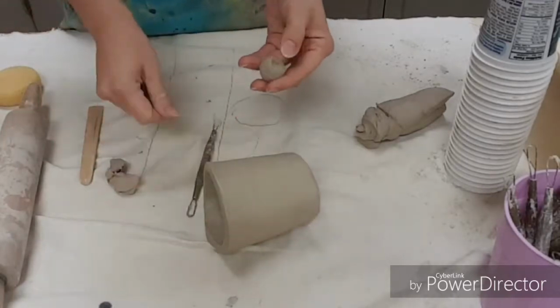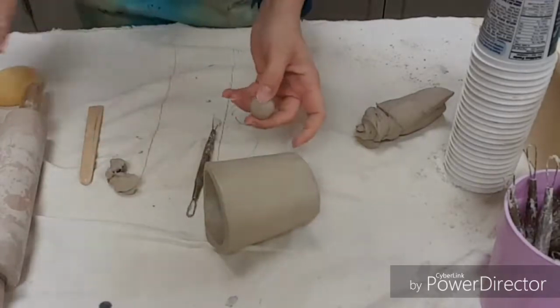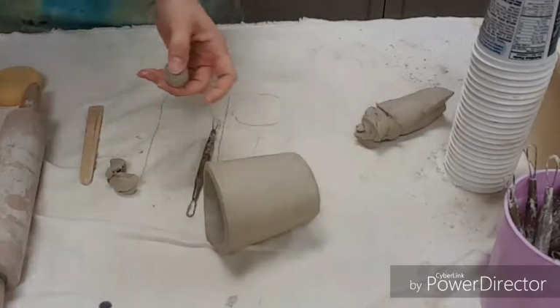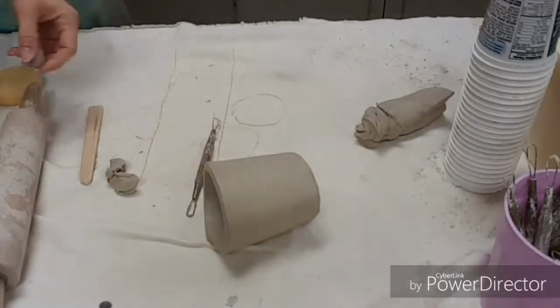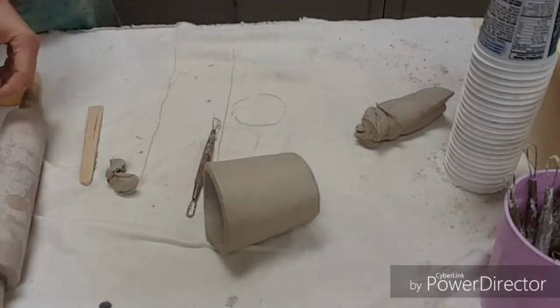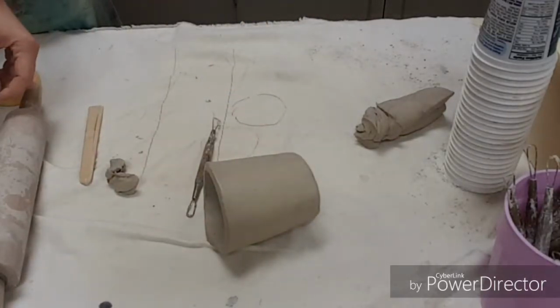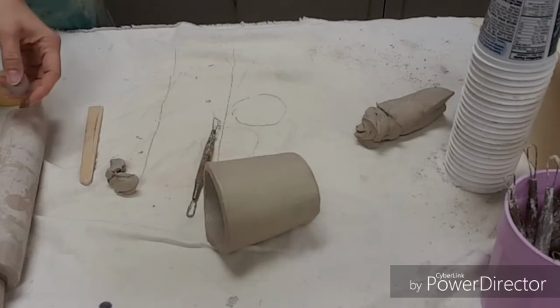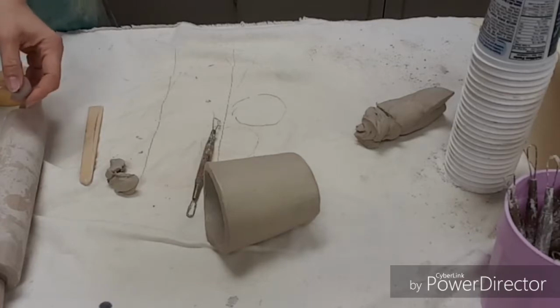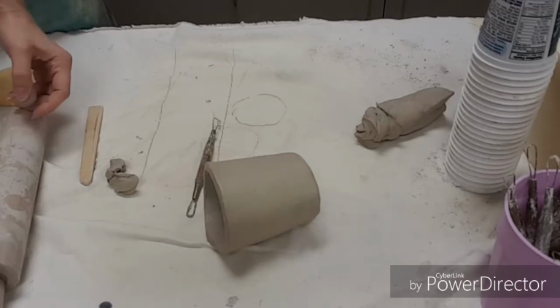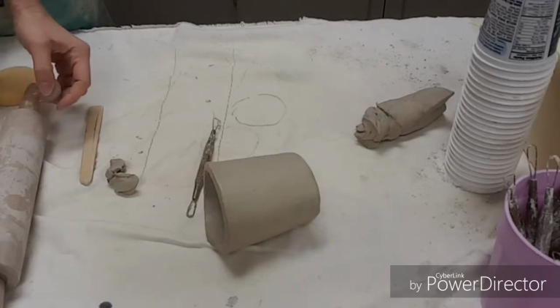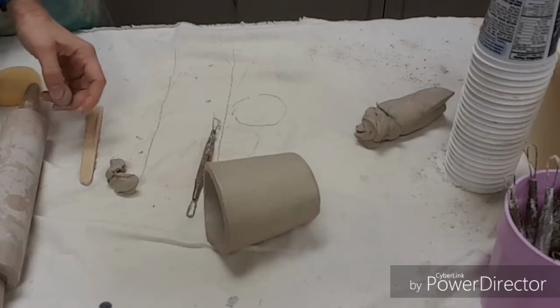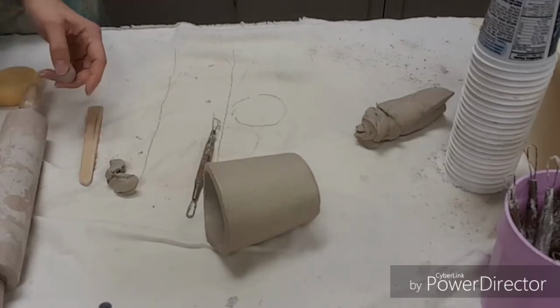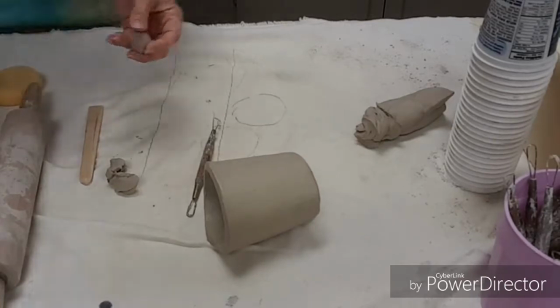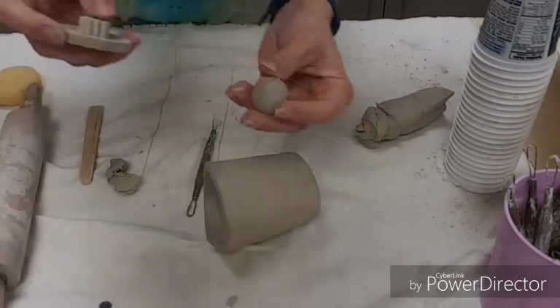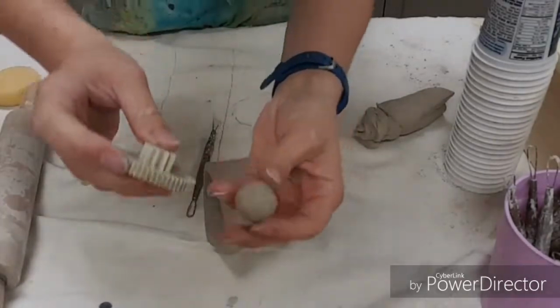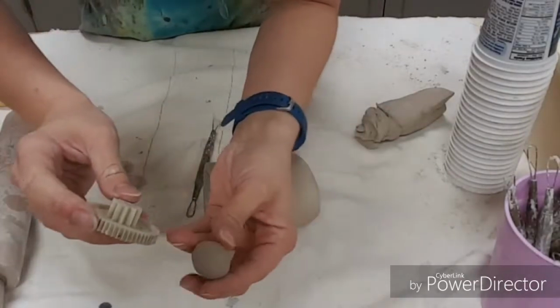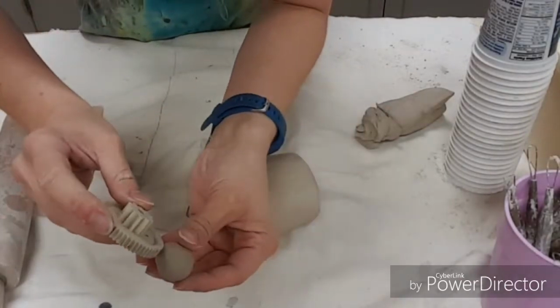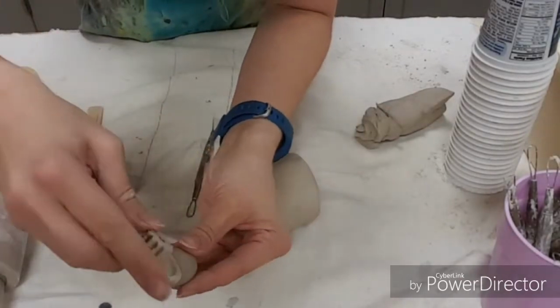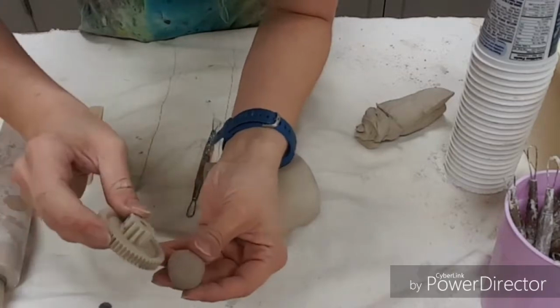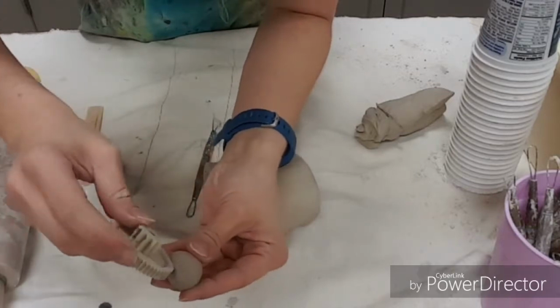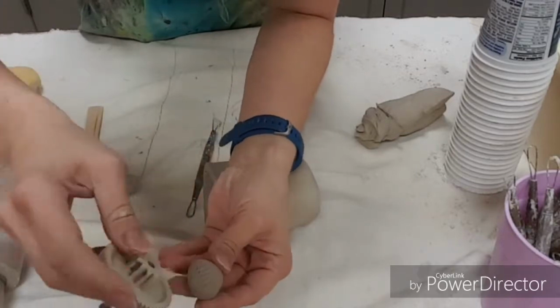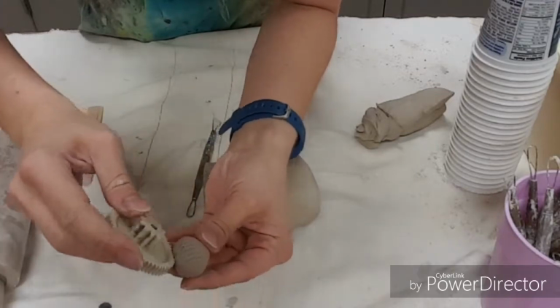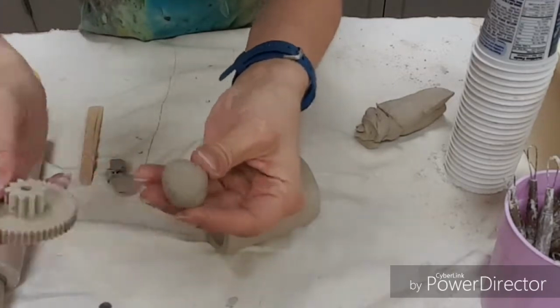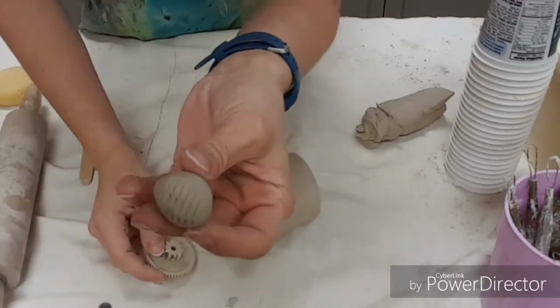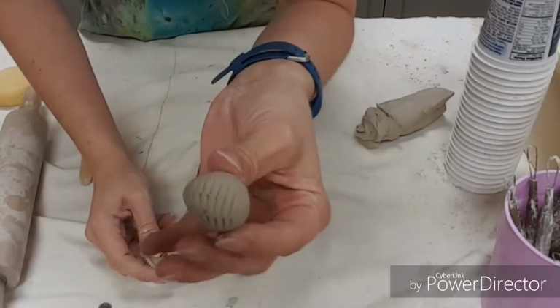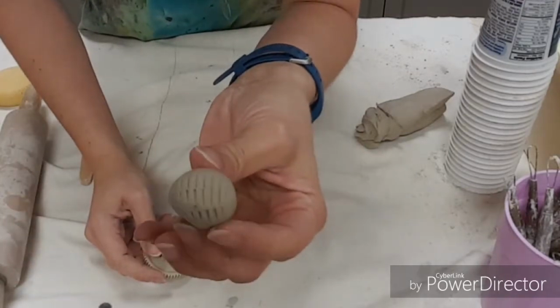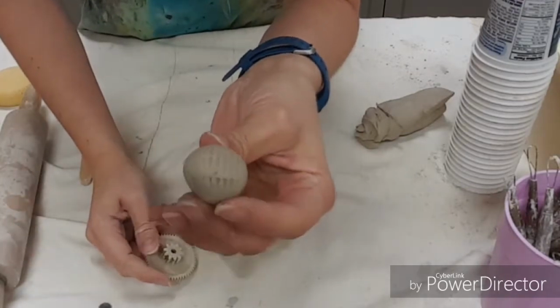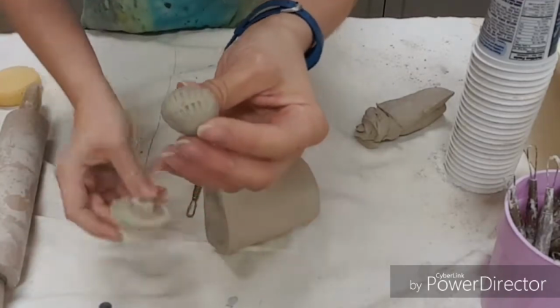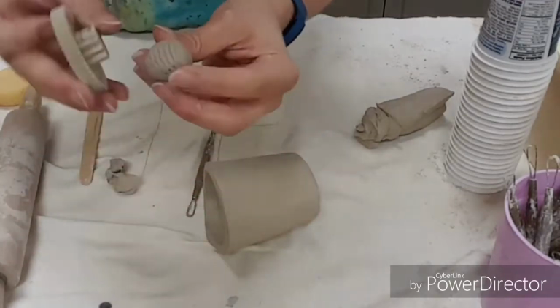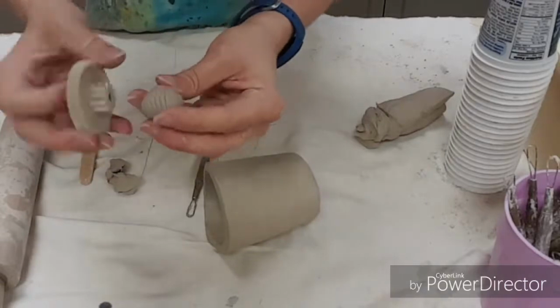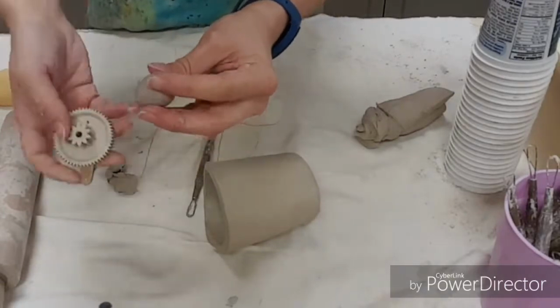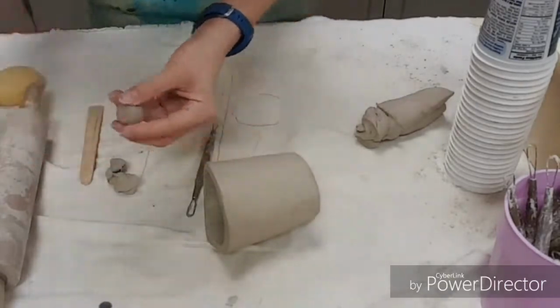You can add texture to your clay. We've got a box full of tools, and we could take the tools and kind of run them across your clay — that creates texture on it. You just press things in or roll them across.